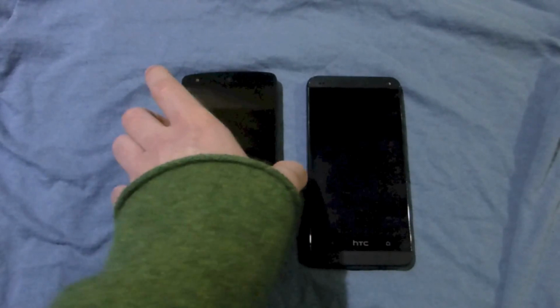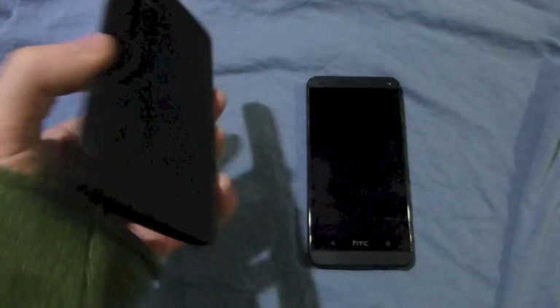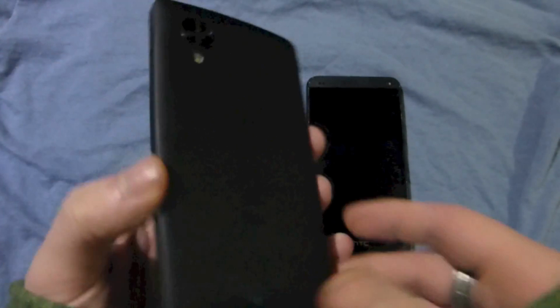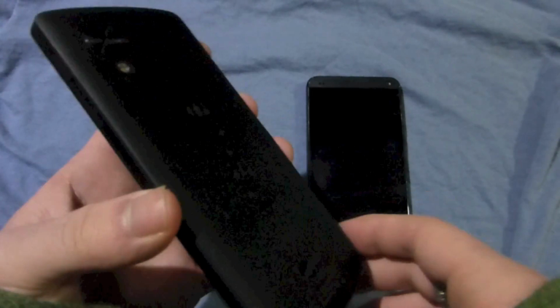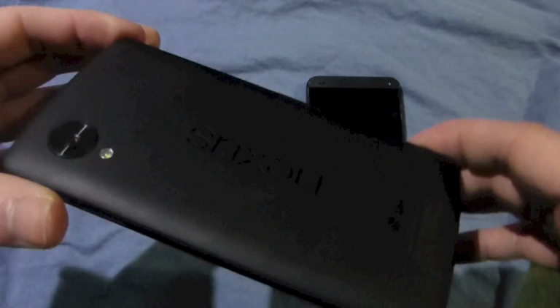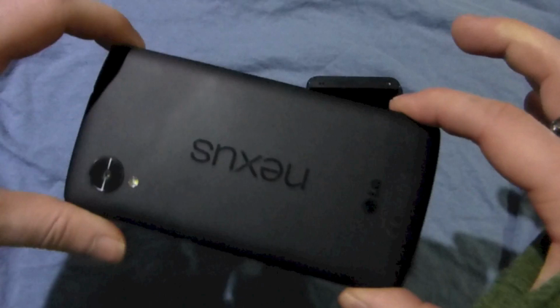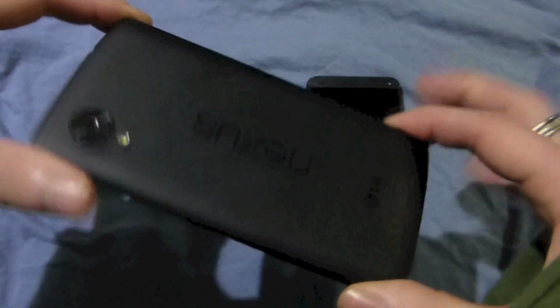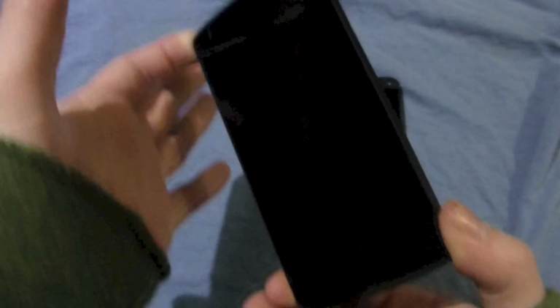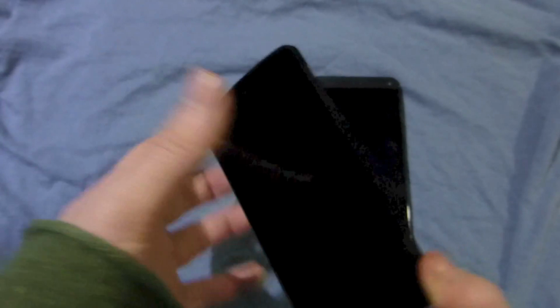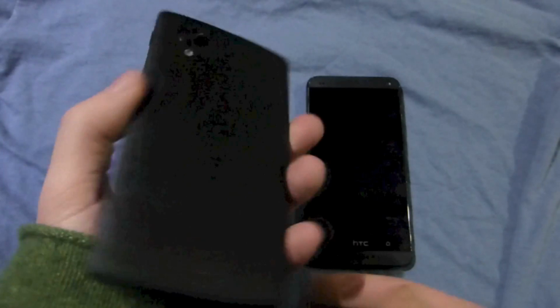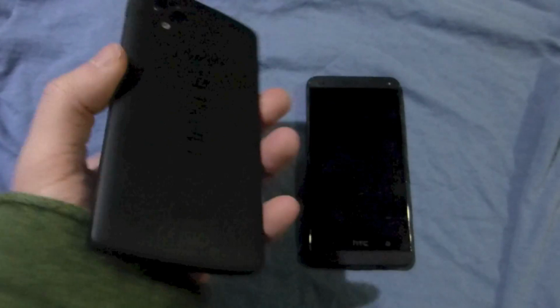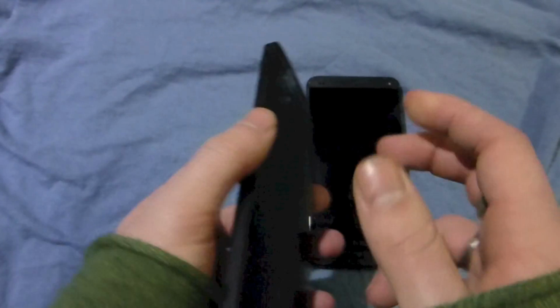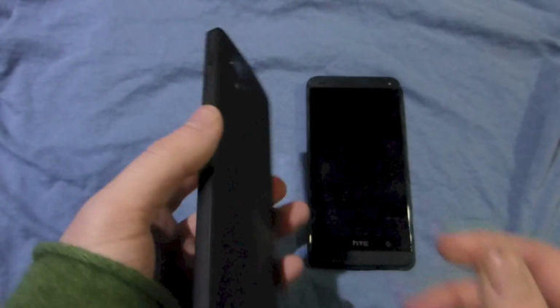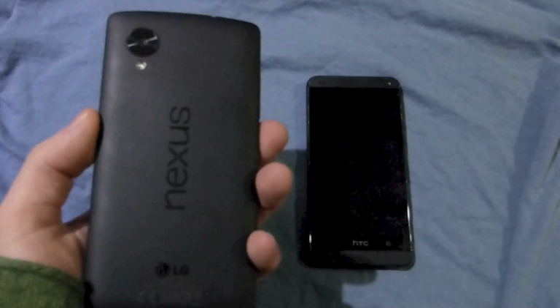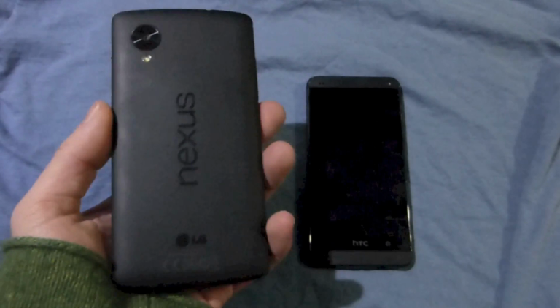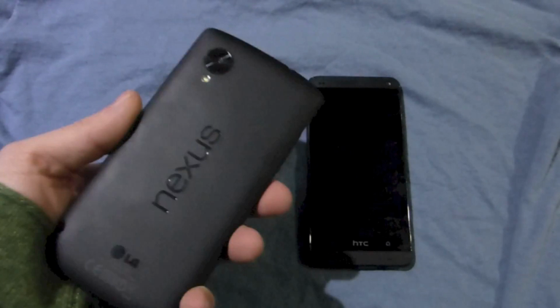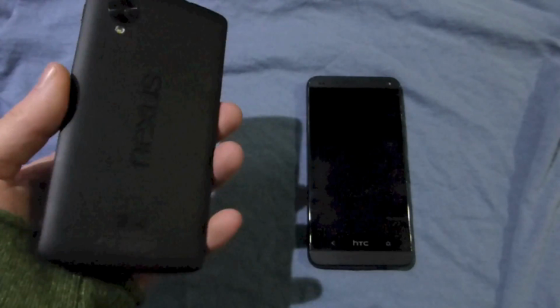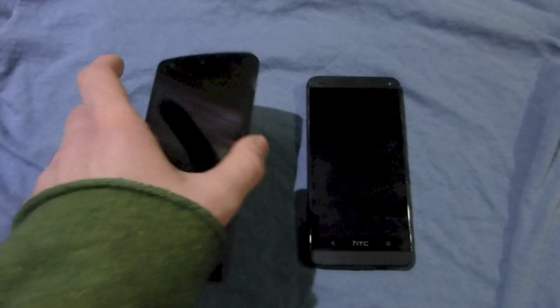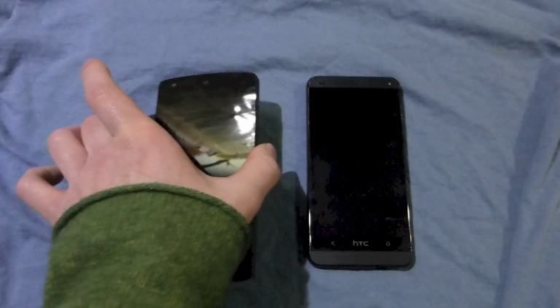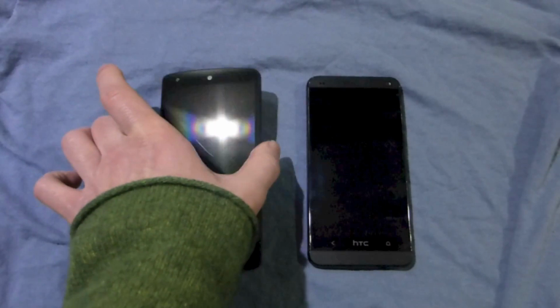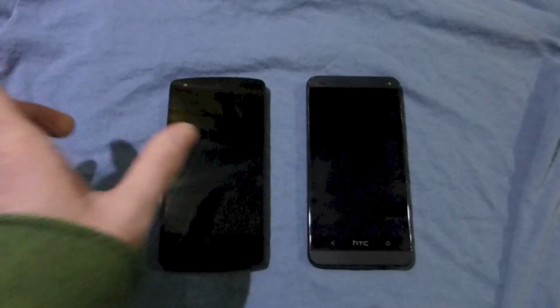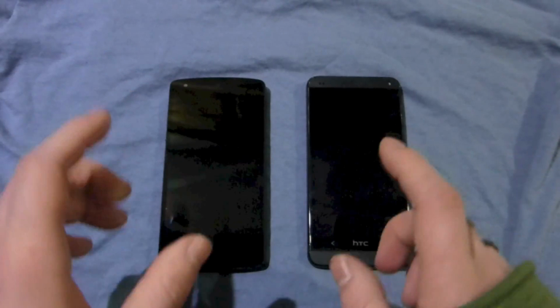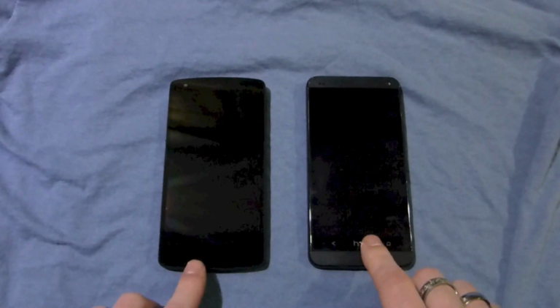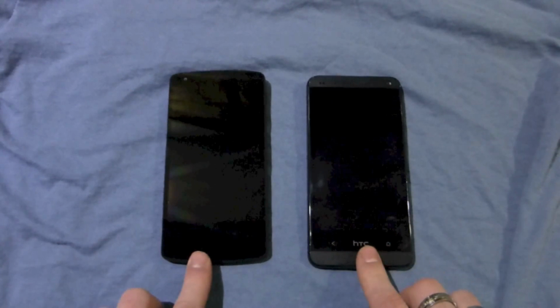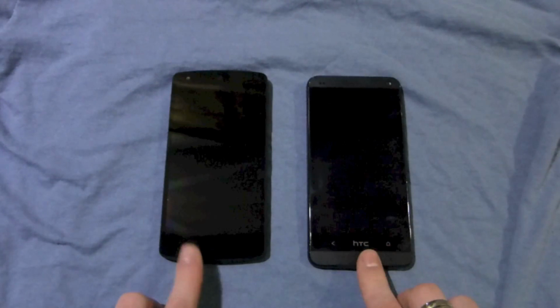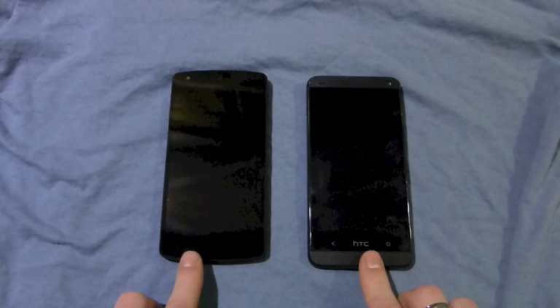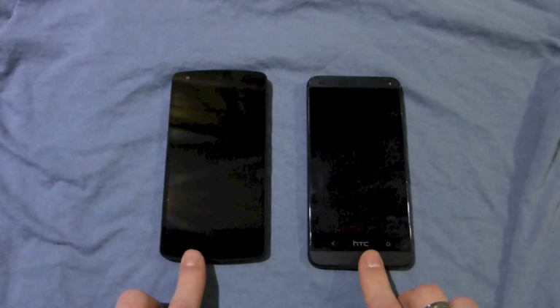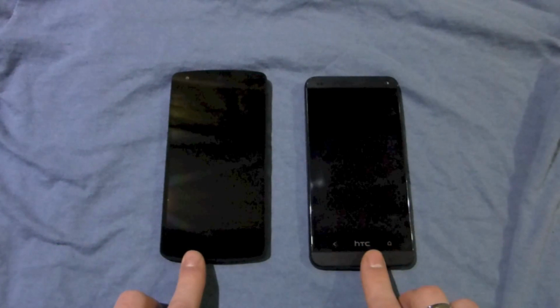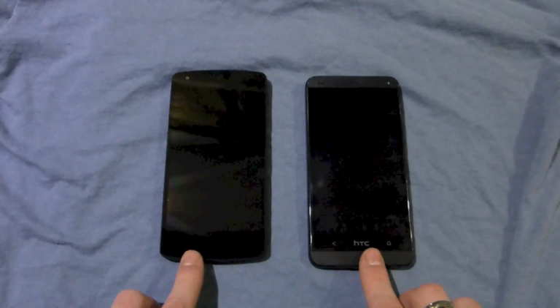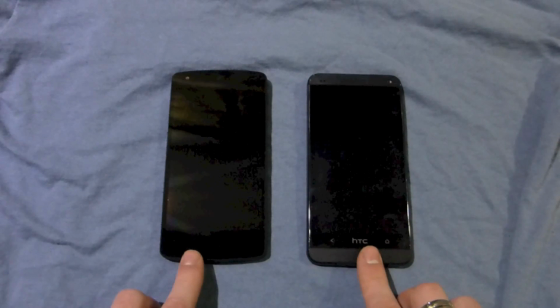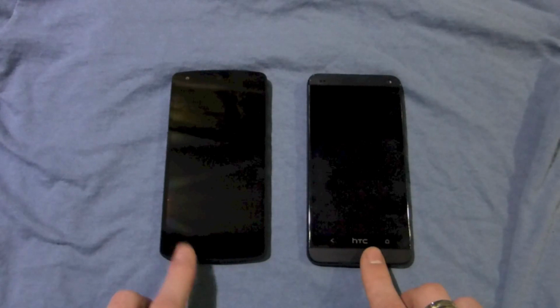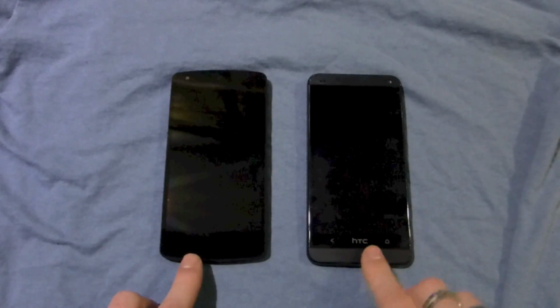Here I've got my new Nexus 5, which I'm really, really loving. I'm going to do a few more videos on this after I film this, so look forward to those. Now the hardware on these two is very, very different, but they both feel really nice in the hand.